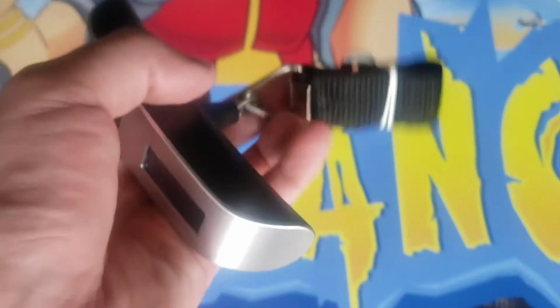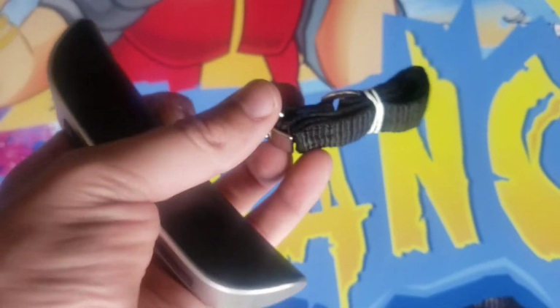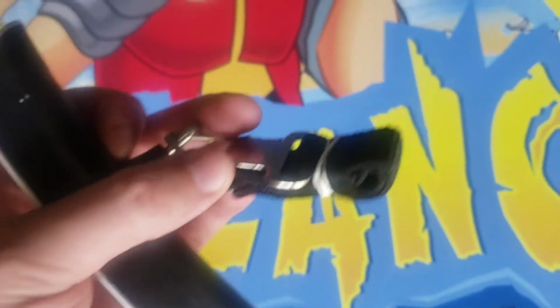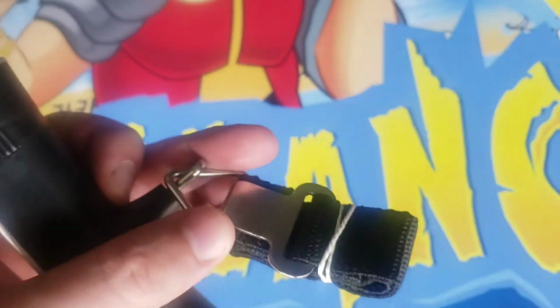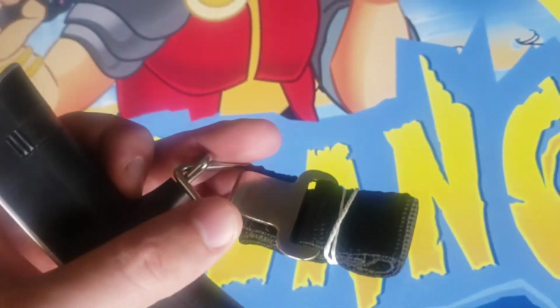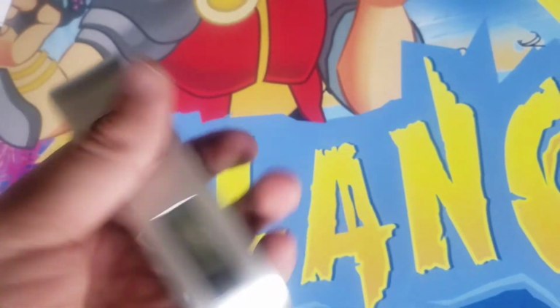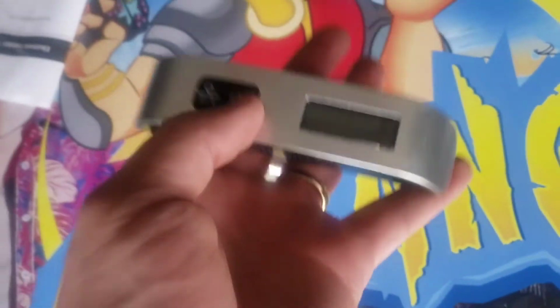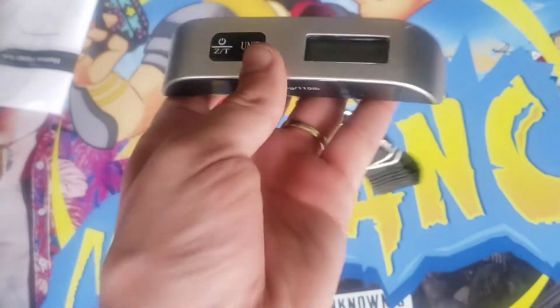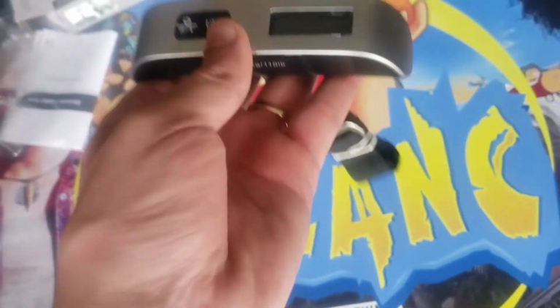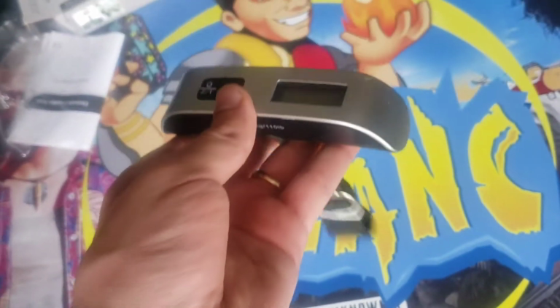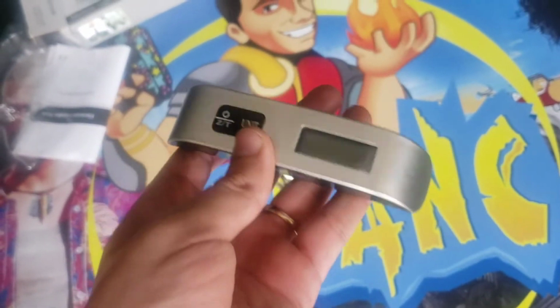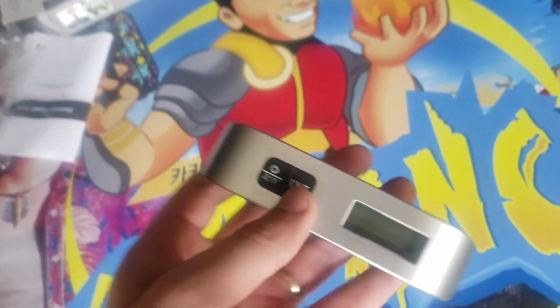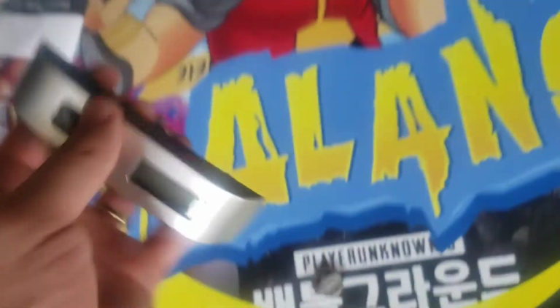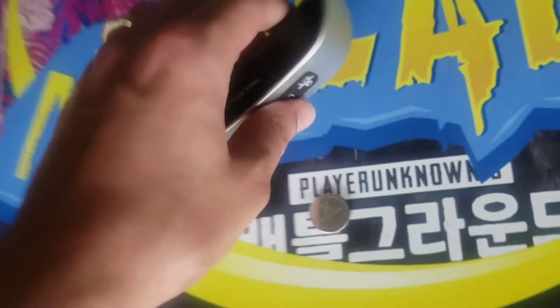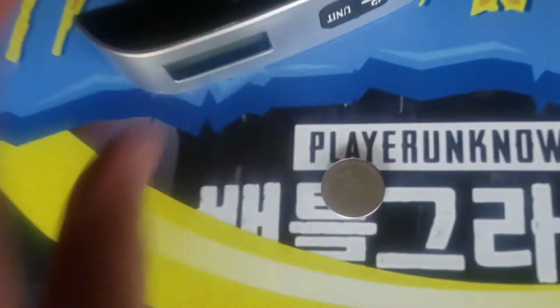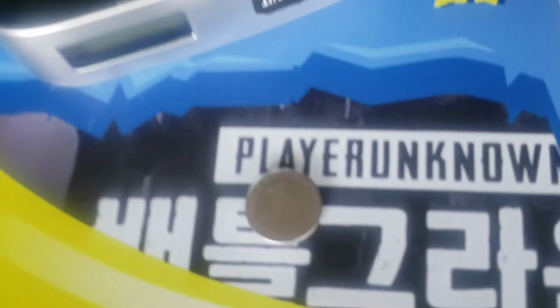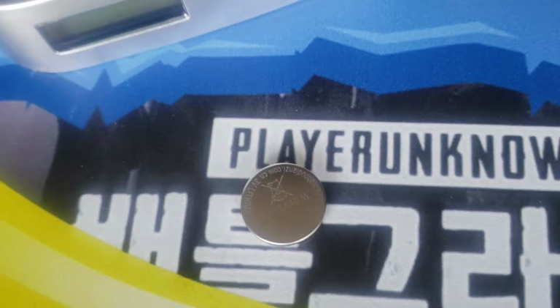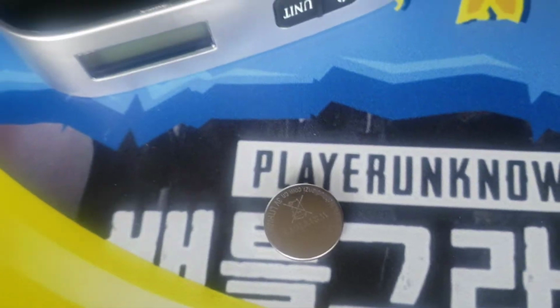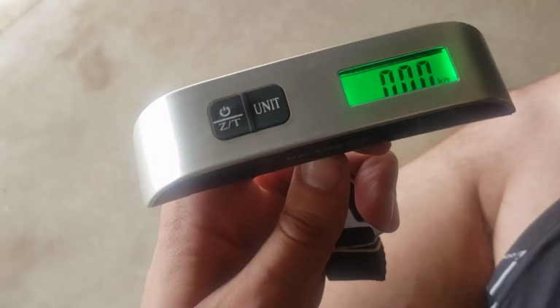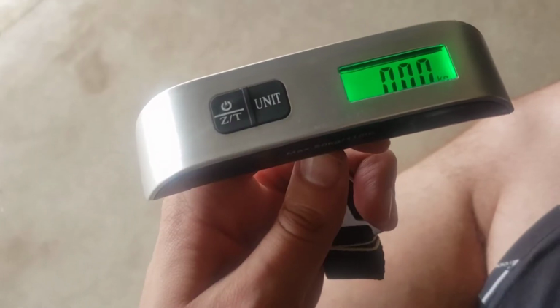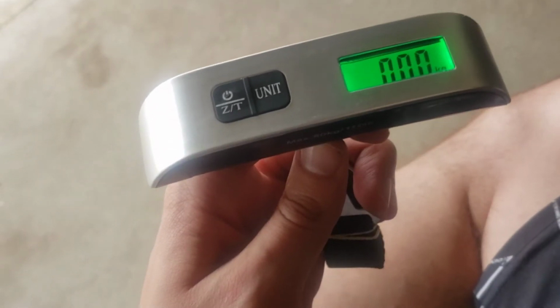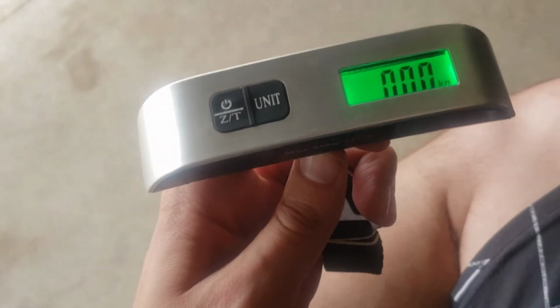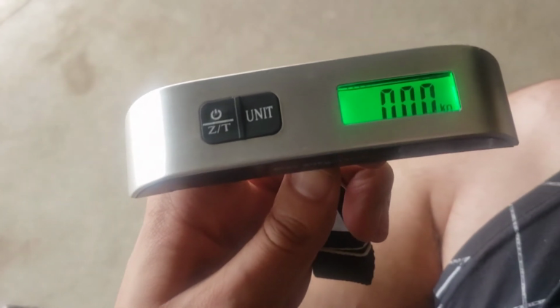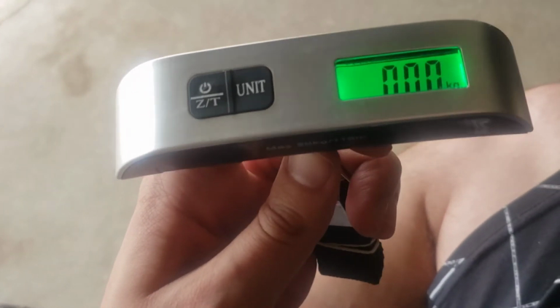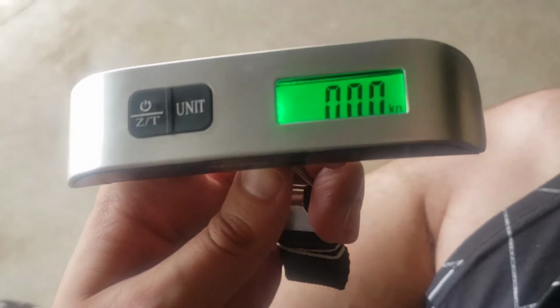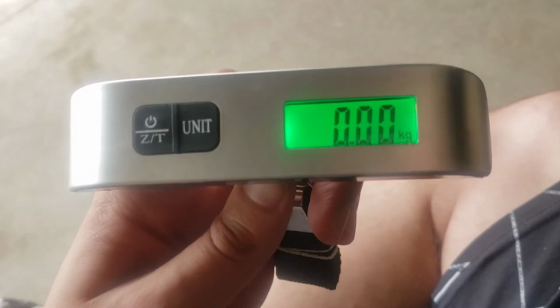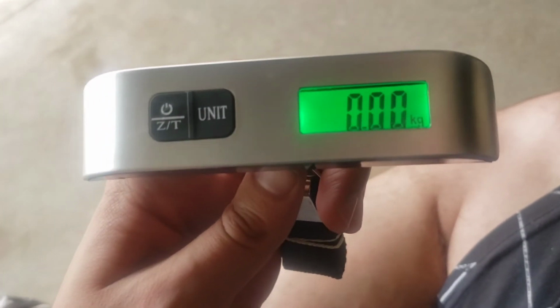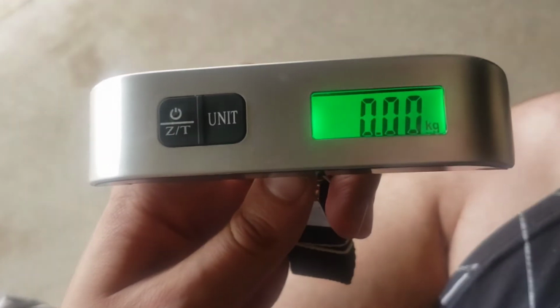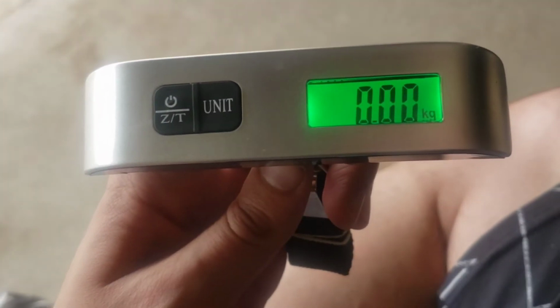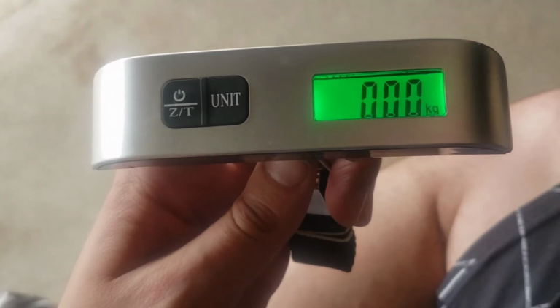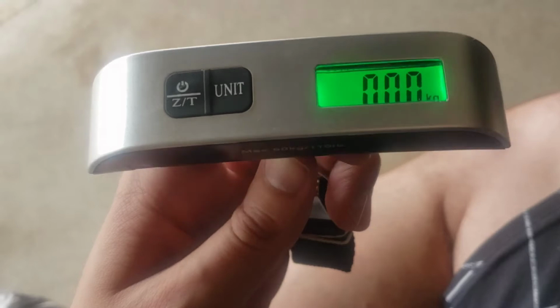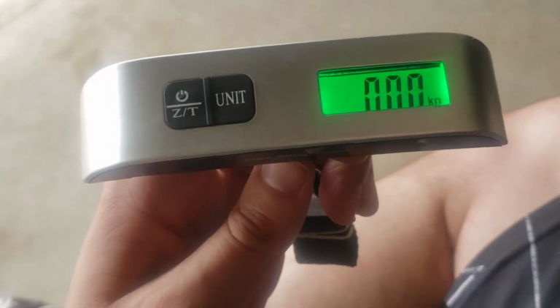And this is where you will click on your luggage to weigh it, of course. It does include a battery here, so let me get that in there. Alright, I've got the battery in there. You can see the nice background of the LED glowing green.